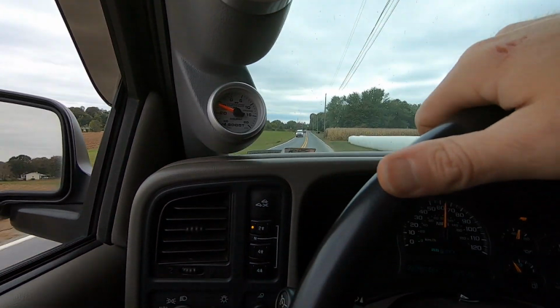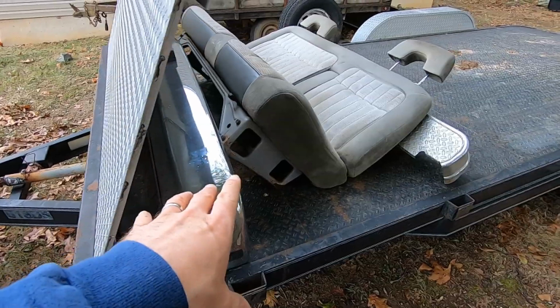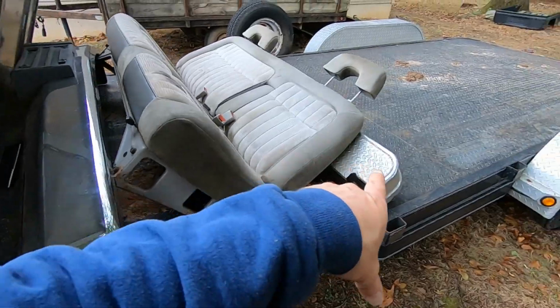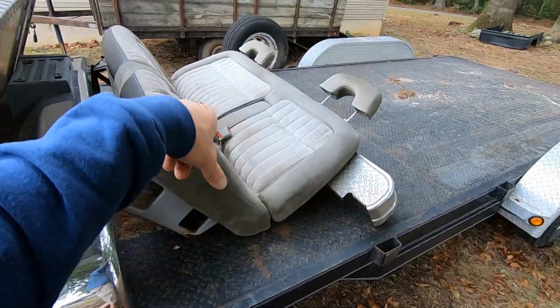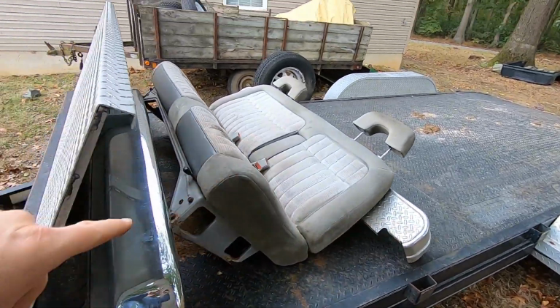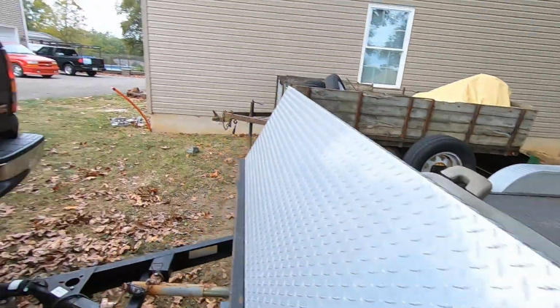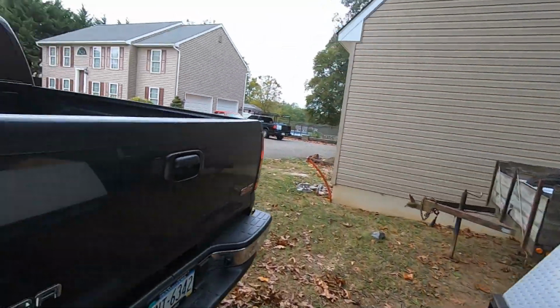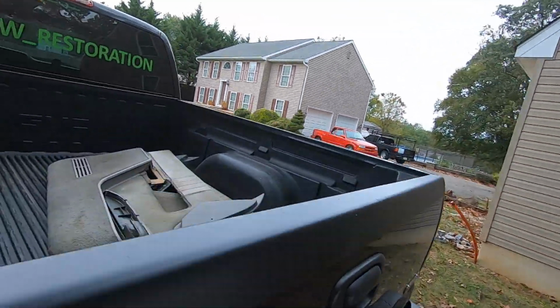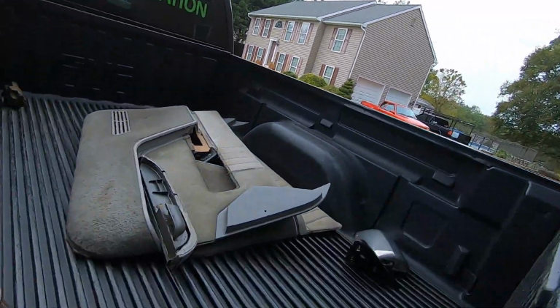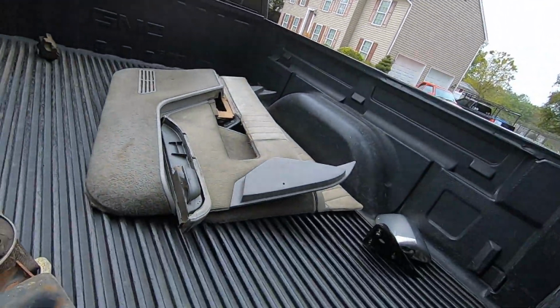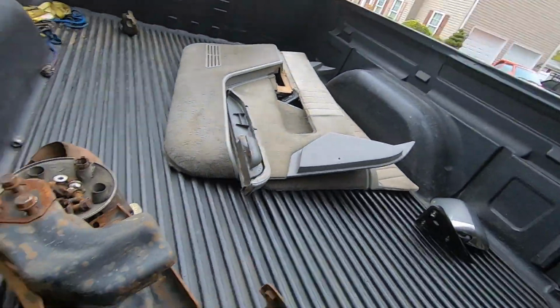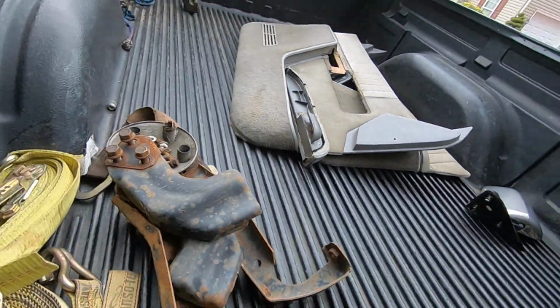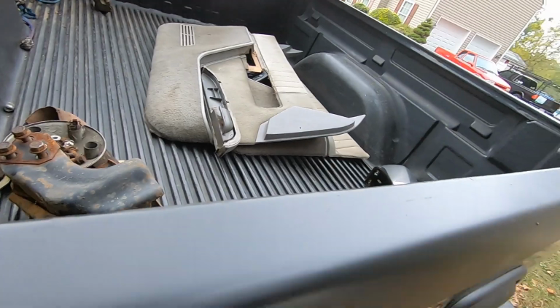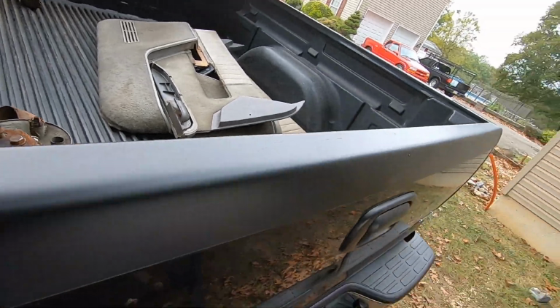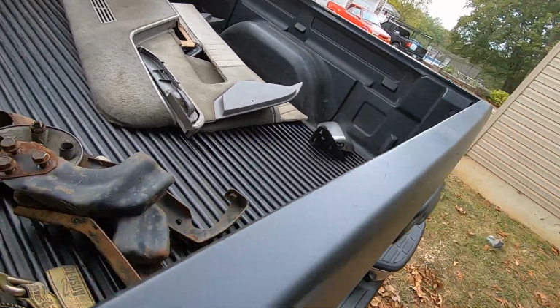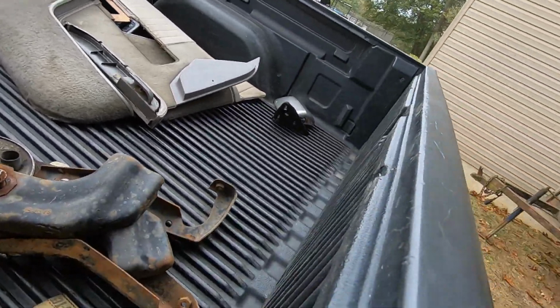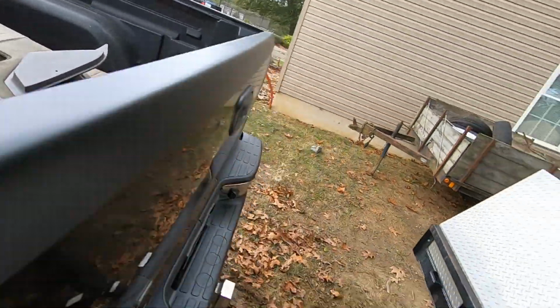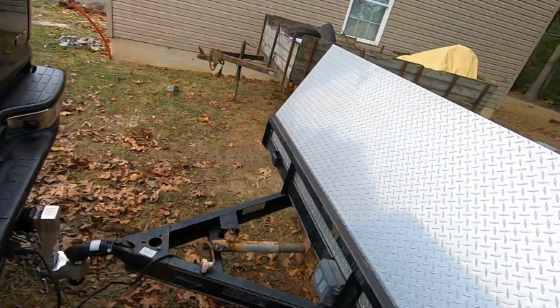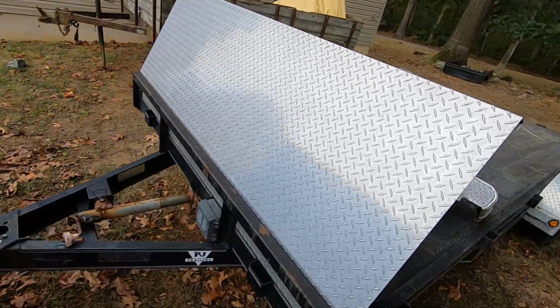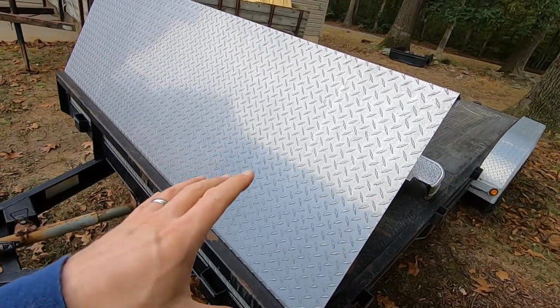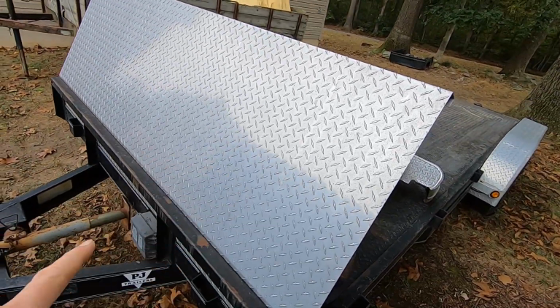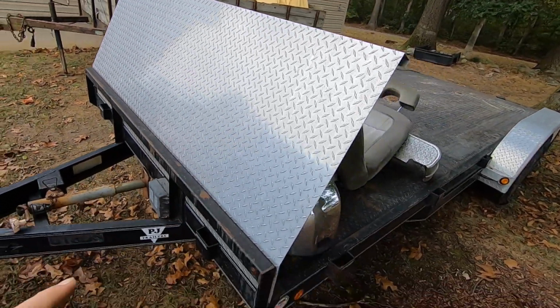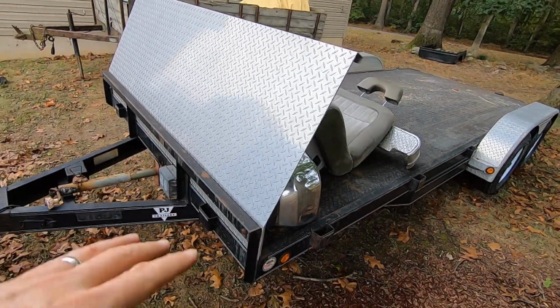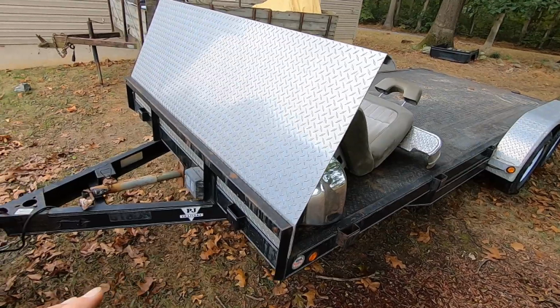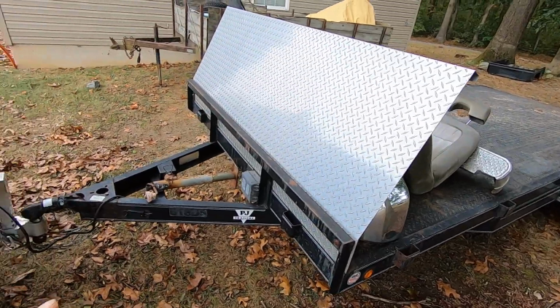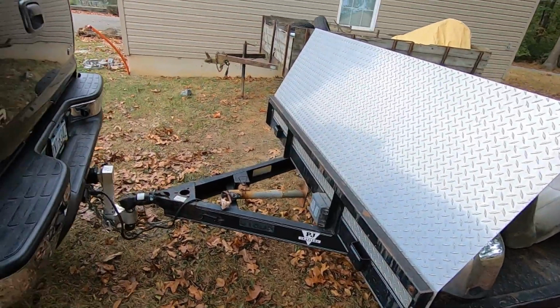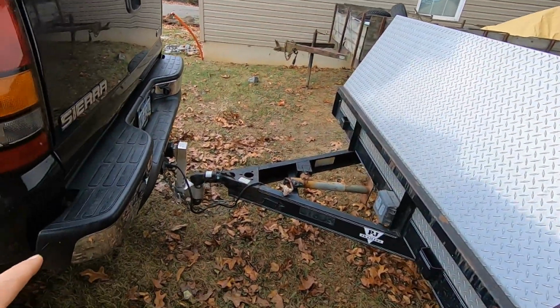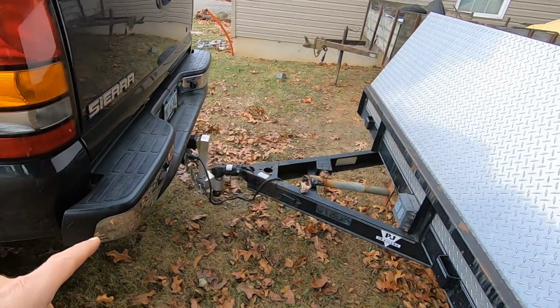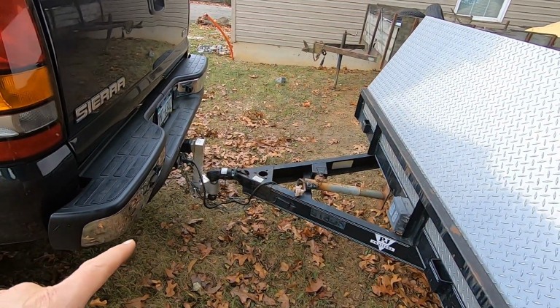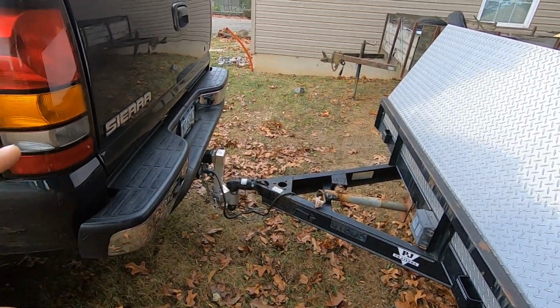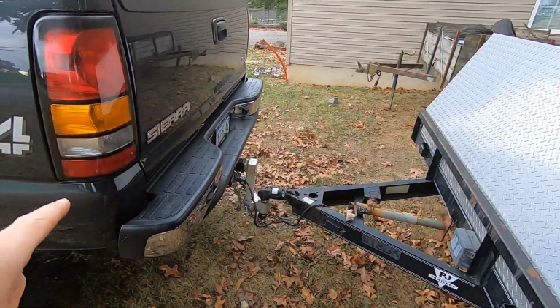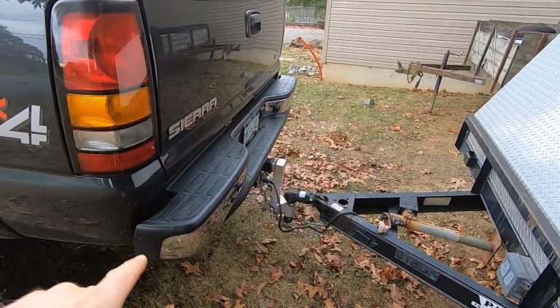We got some bumpers — front and back — another seat, a pair of door panels, some bumper brackets, a mirror, and a couple other parts too. Let's get this stuff unloaded and get back to work.